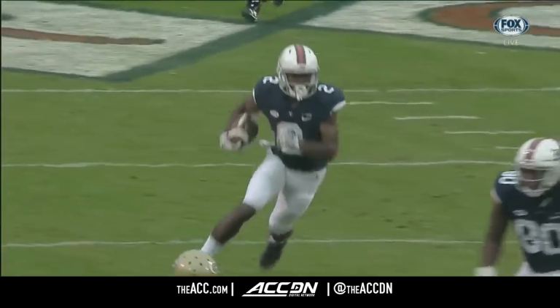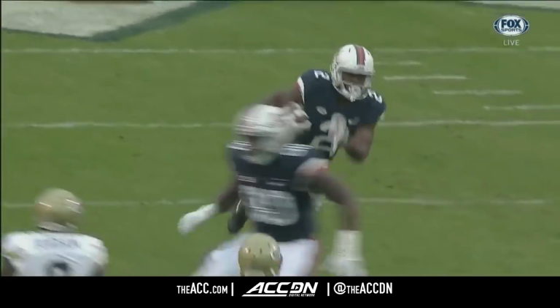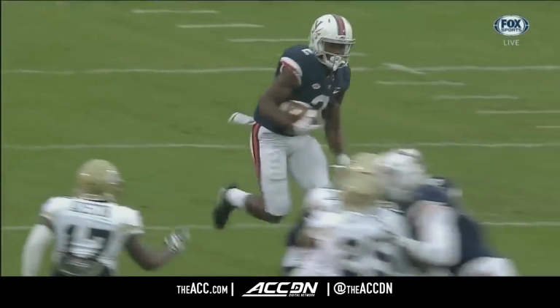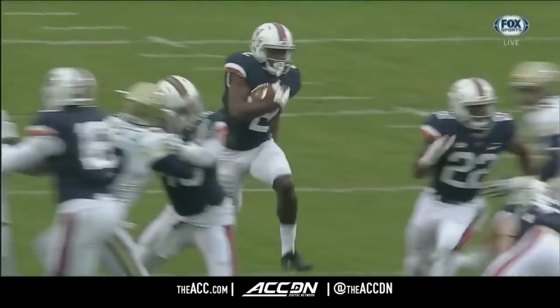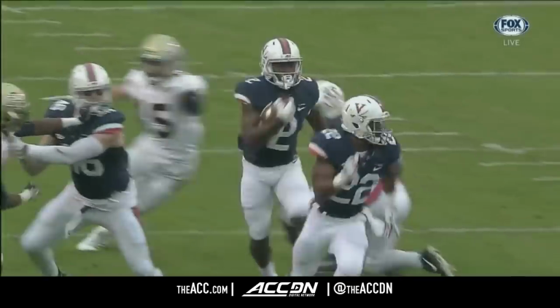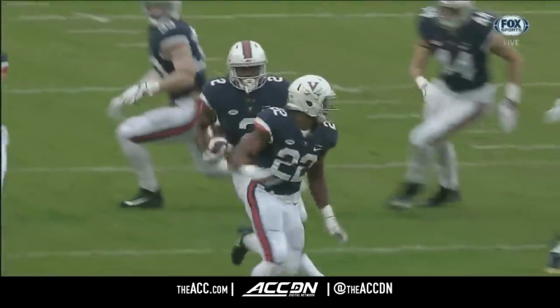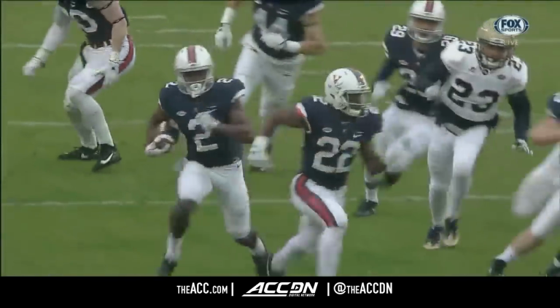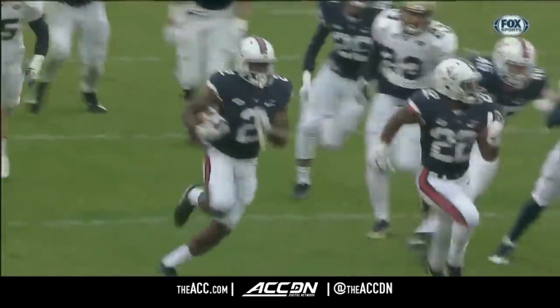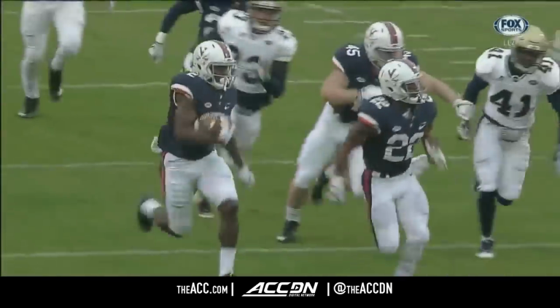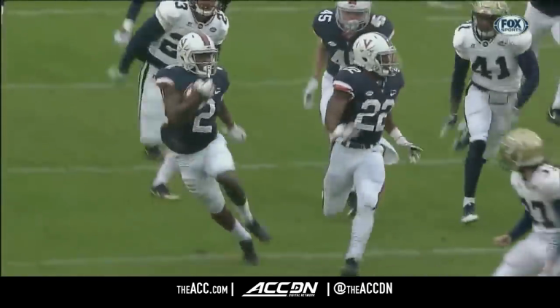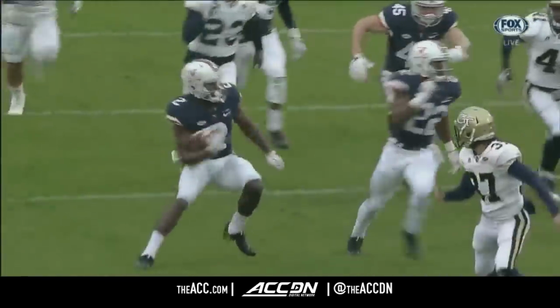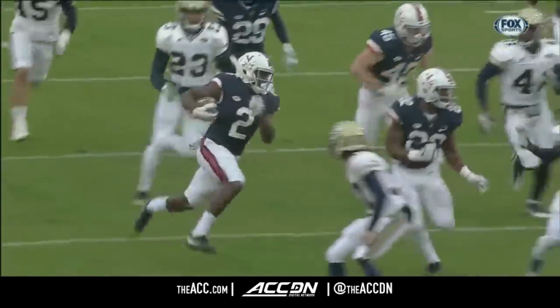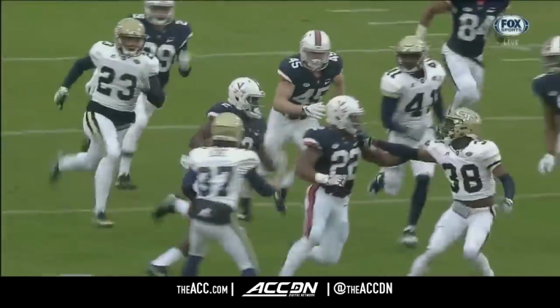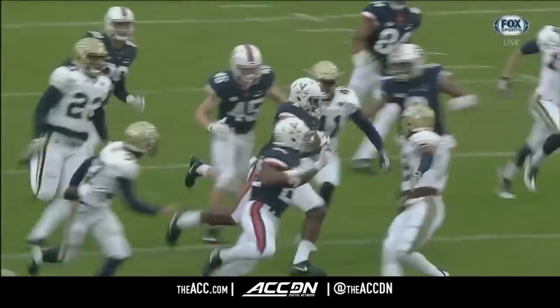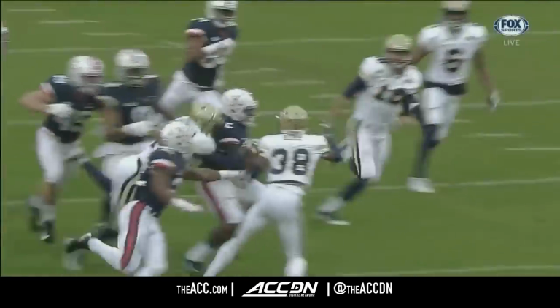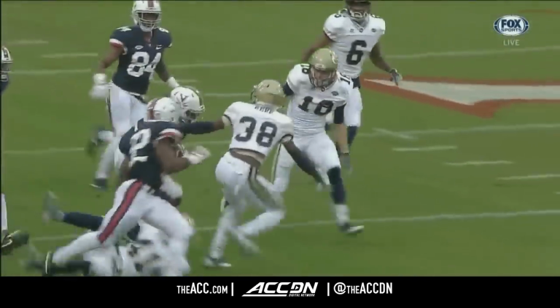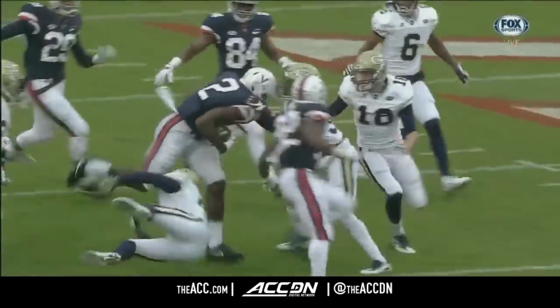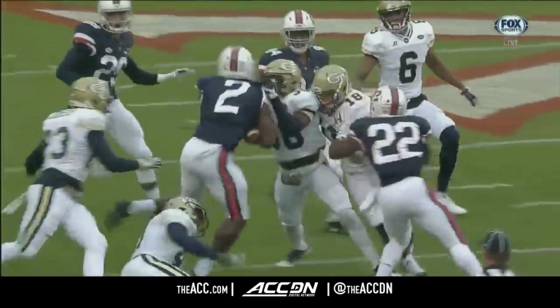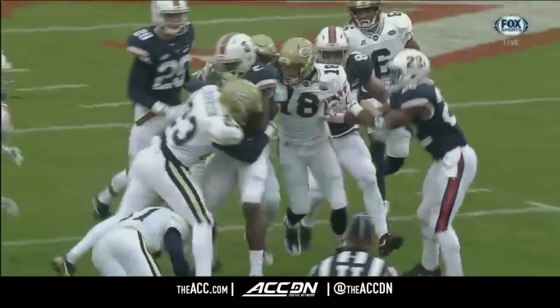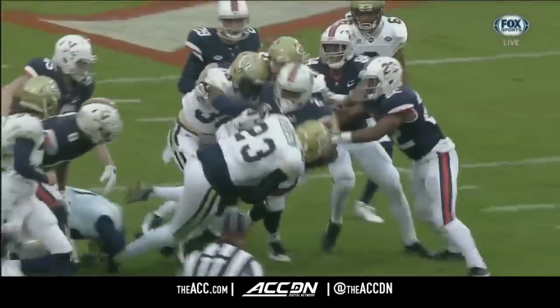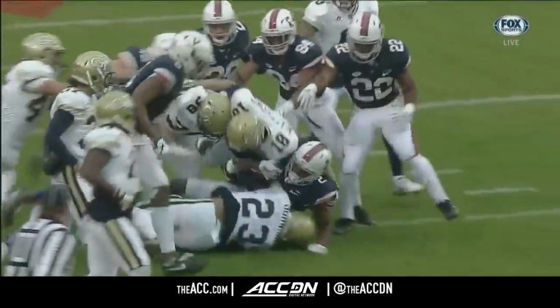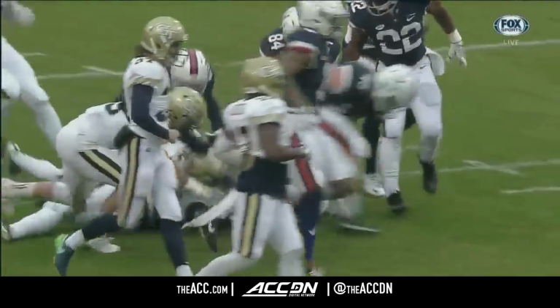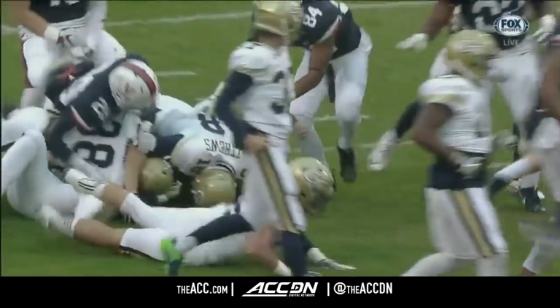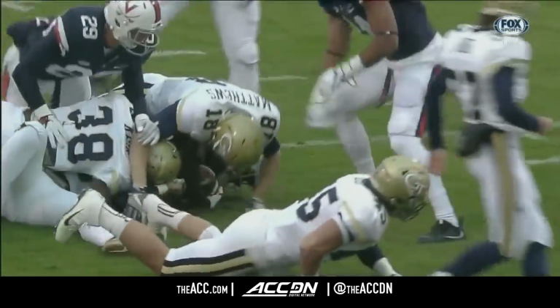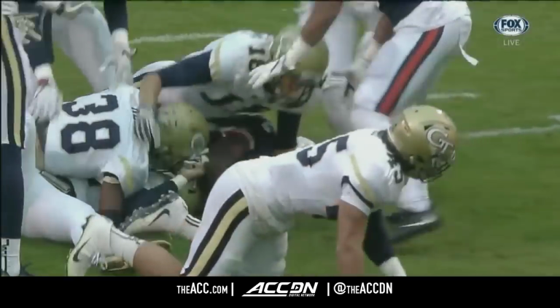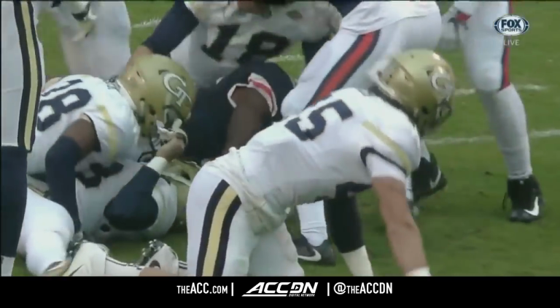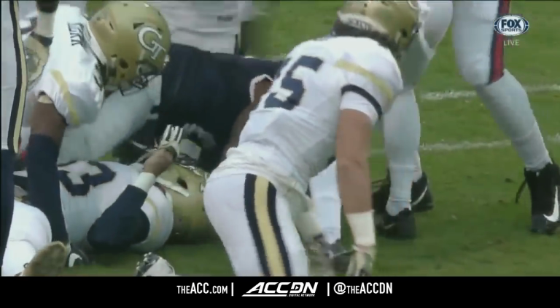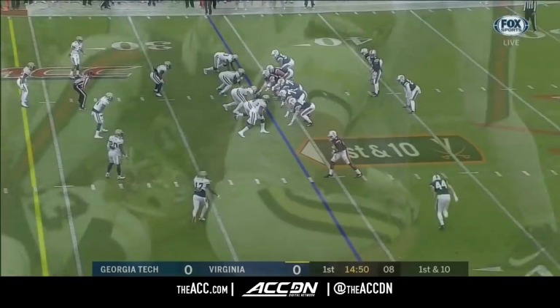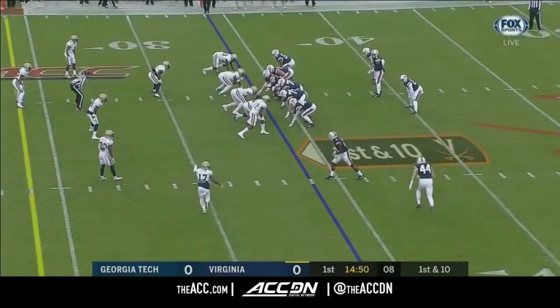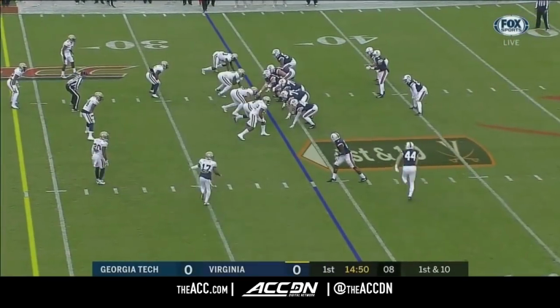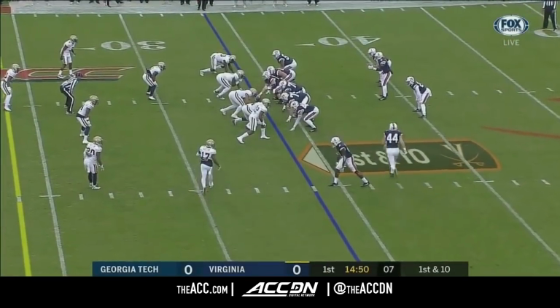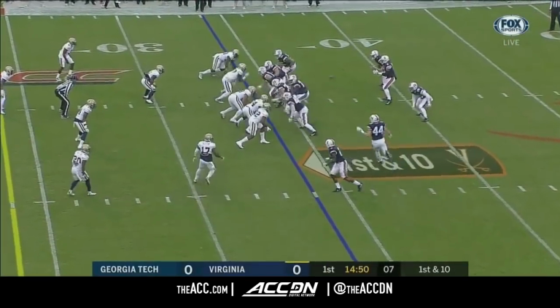The woes of the special teams — Bronco Mendenhall talked about it the last couple of weeks. They've had some flashes where they've gotten a lot better. Reed has definitely been a bright spot. Good field position given to Virginia by Reed.